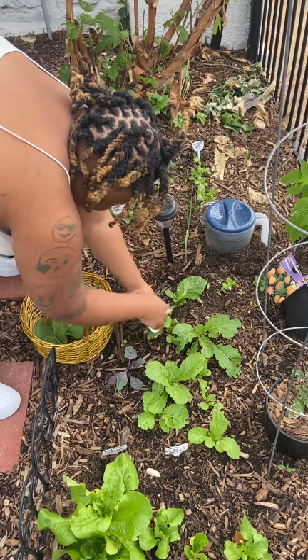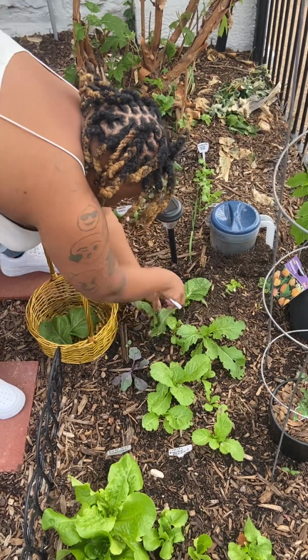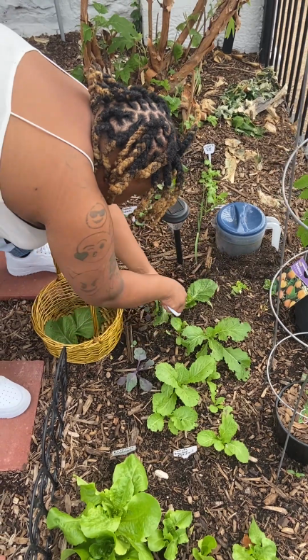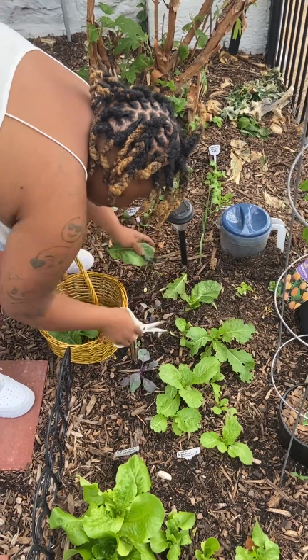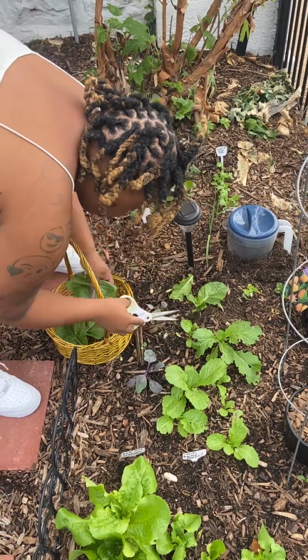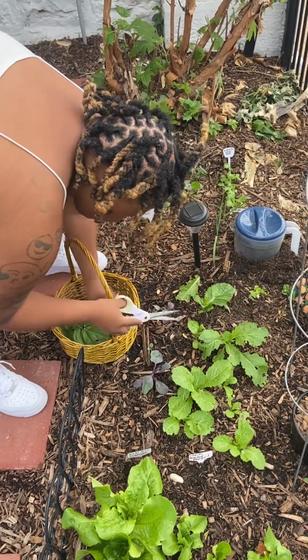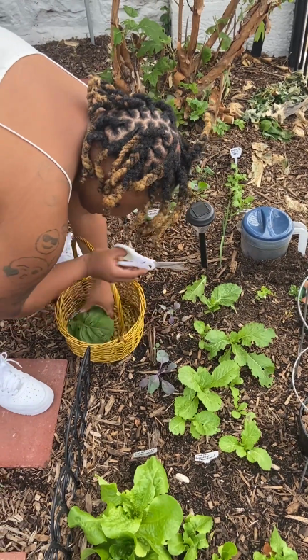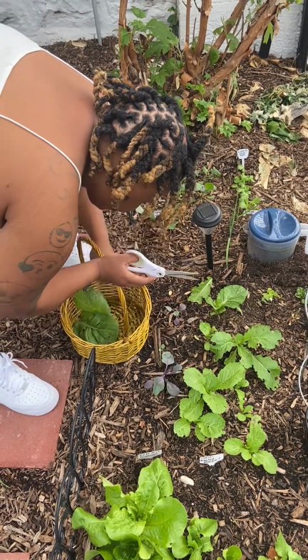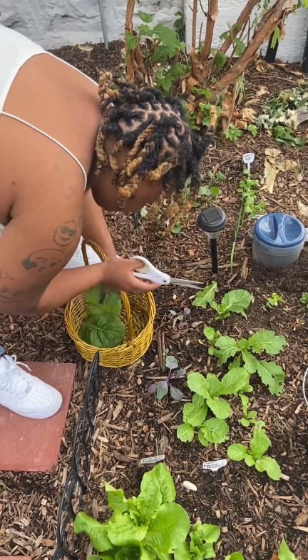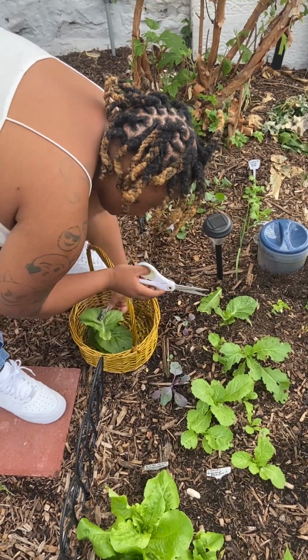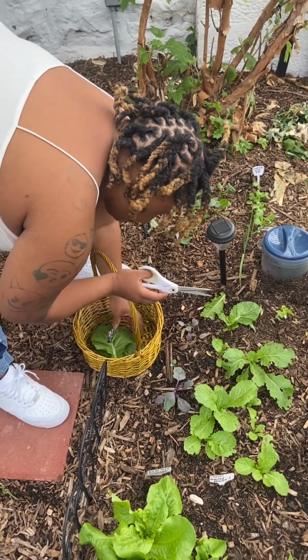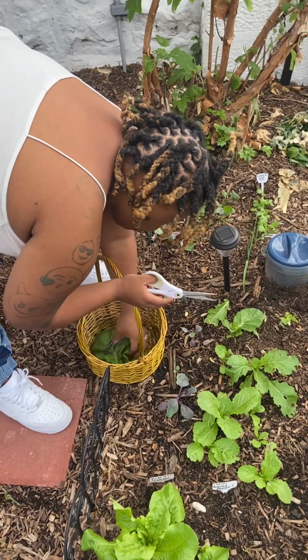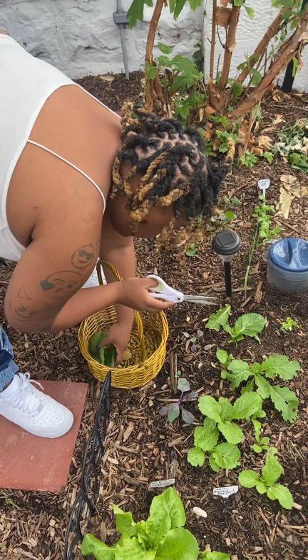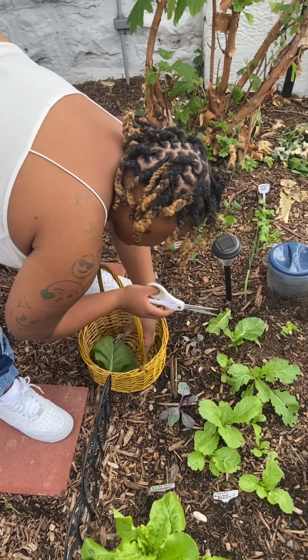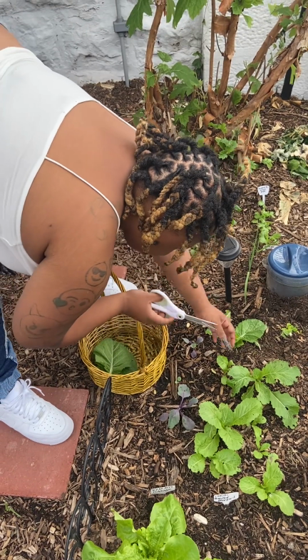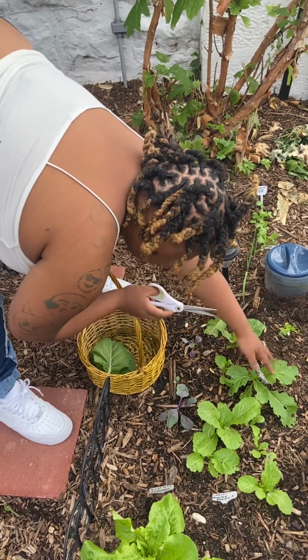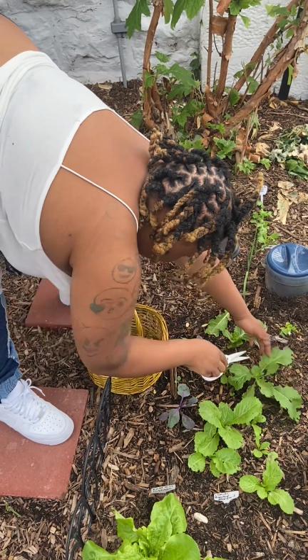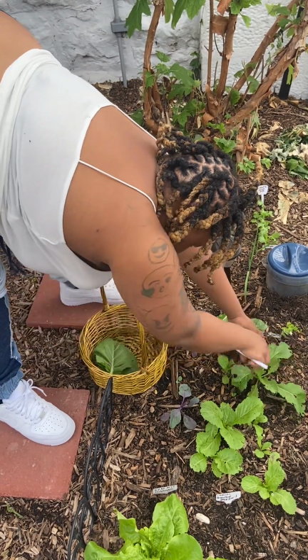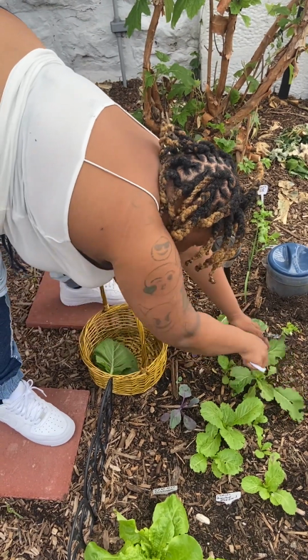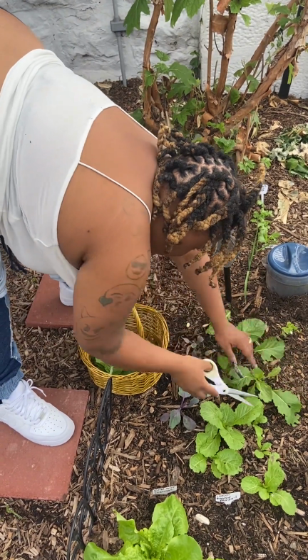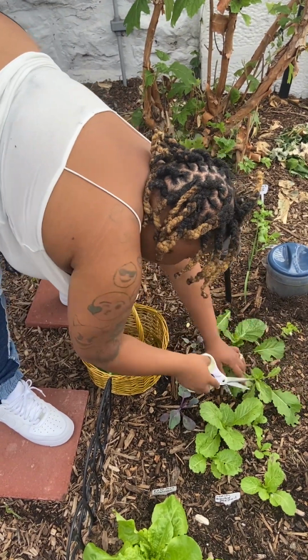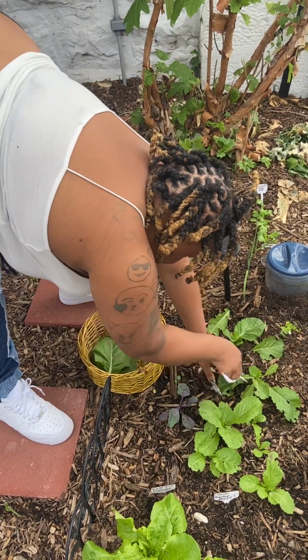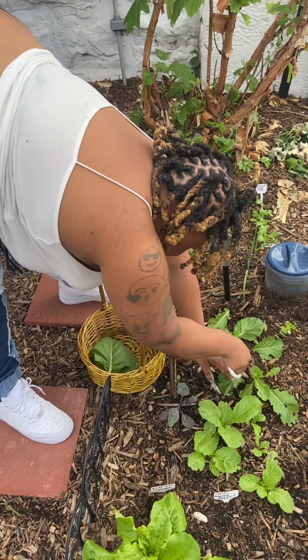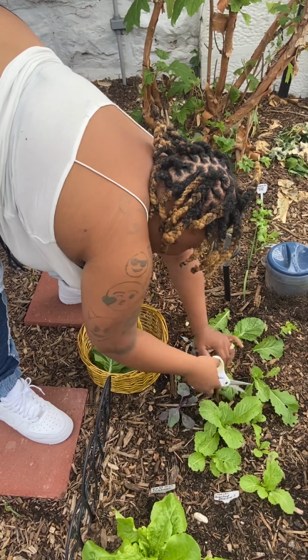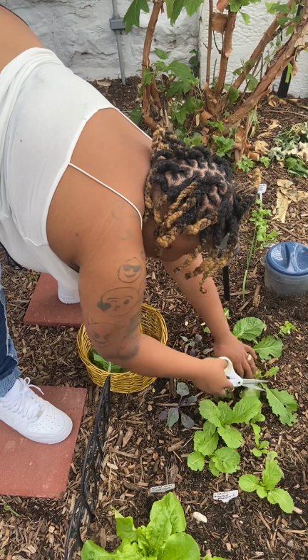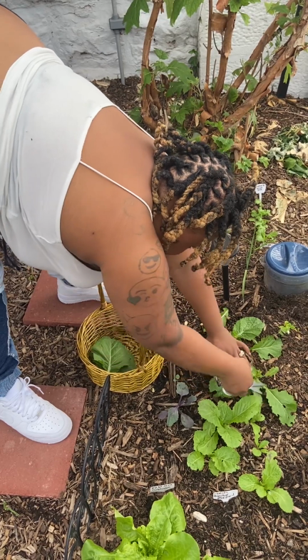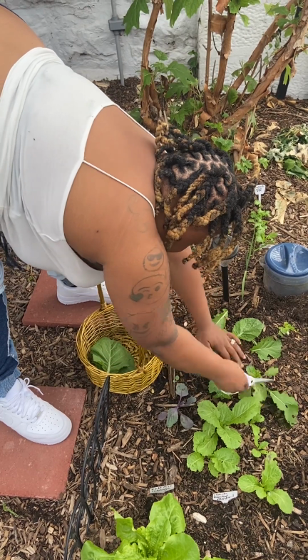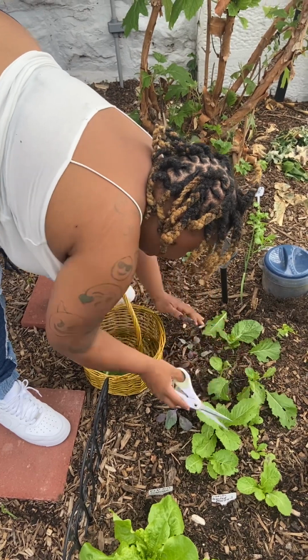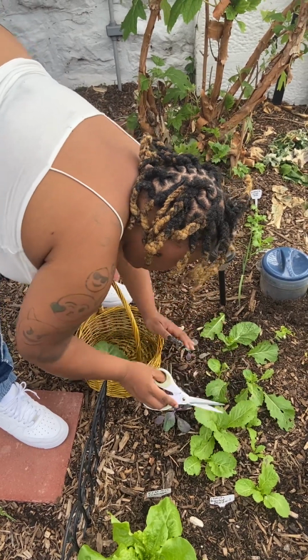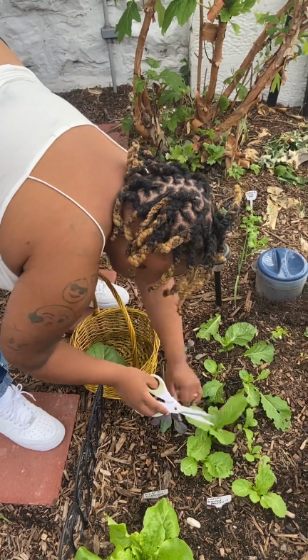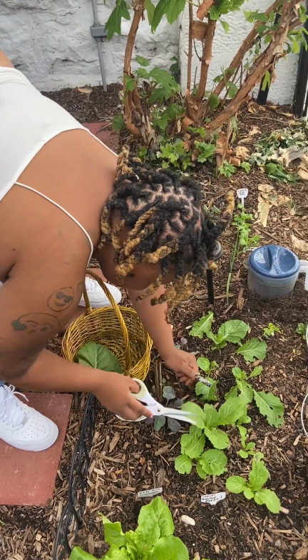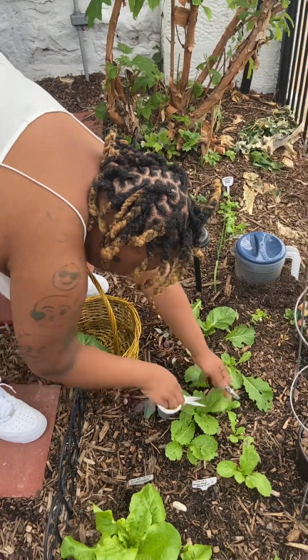What's she gonna do with these? I'm giving them to my mother-in-law. She's going to be the first person to receive a harvest from this garden.